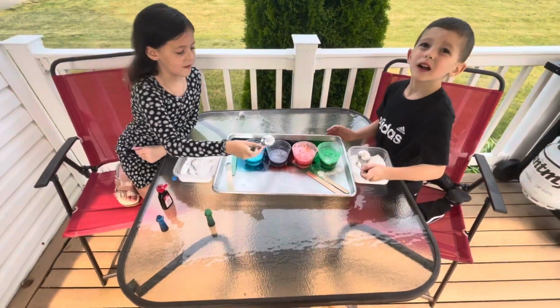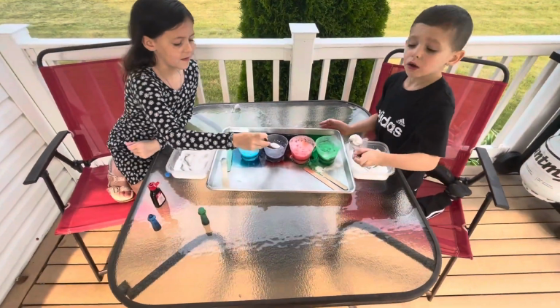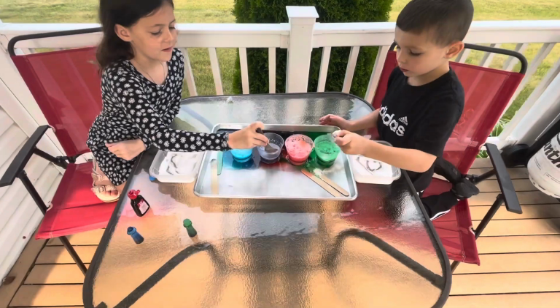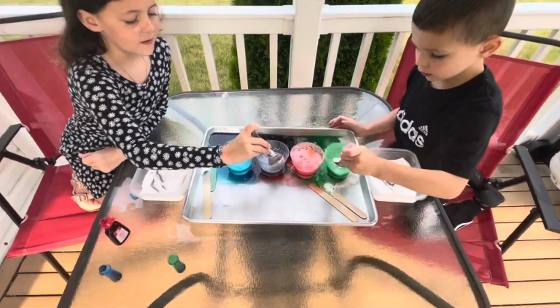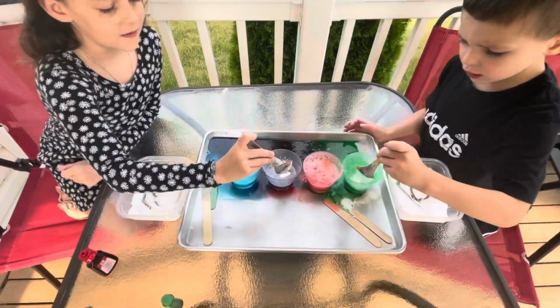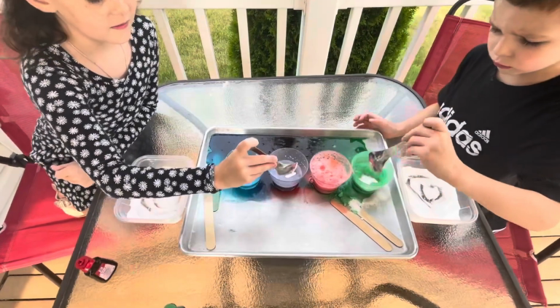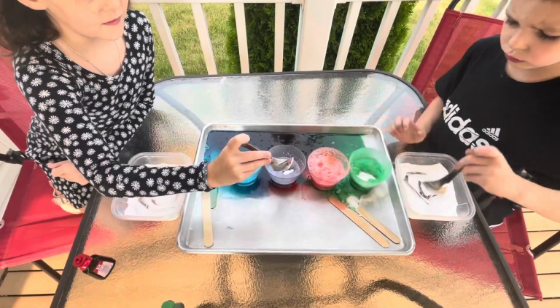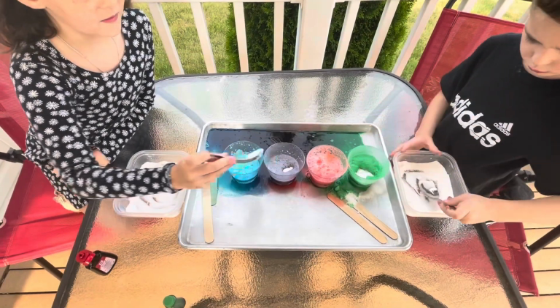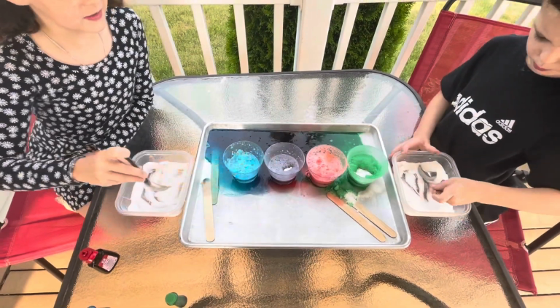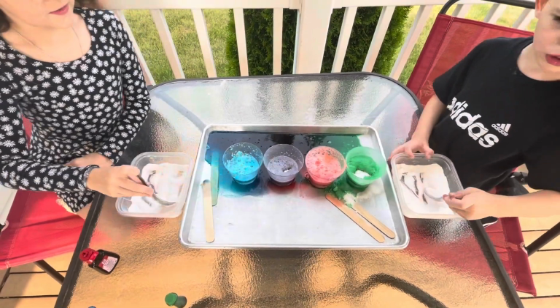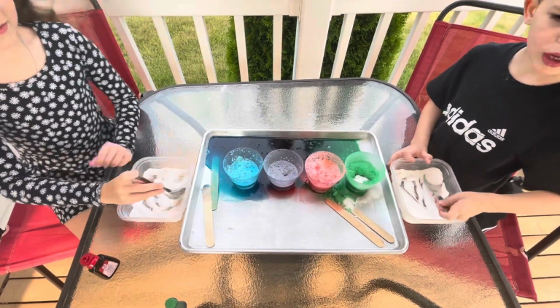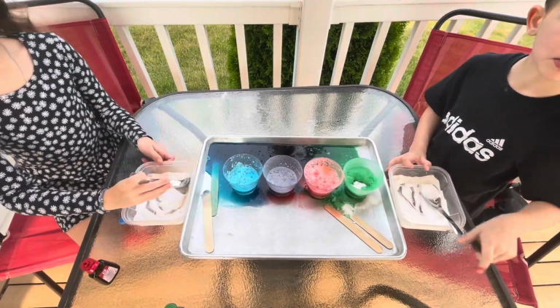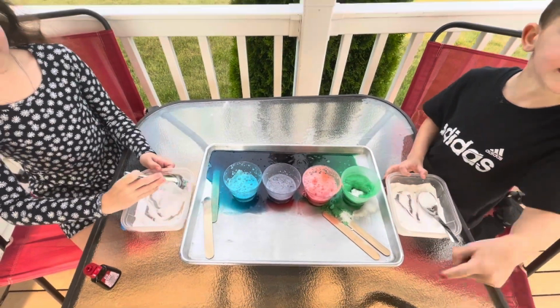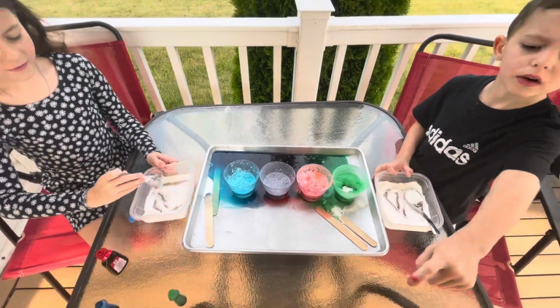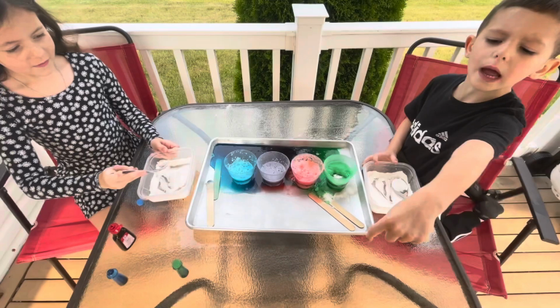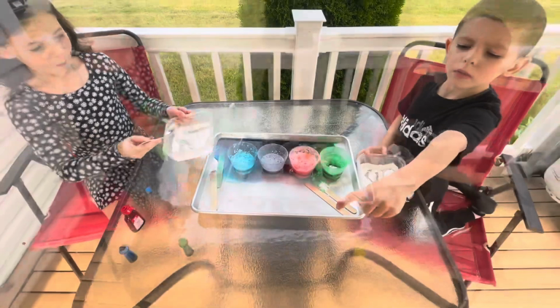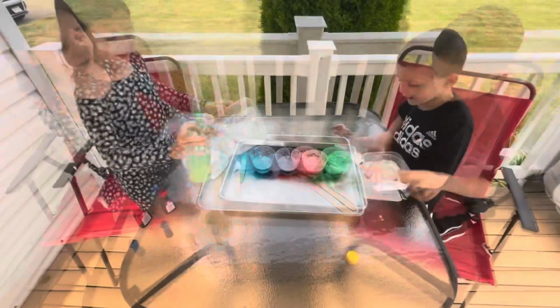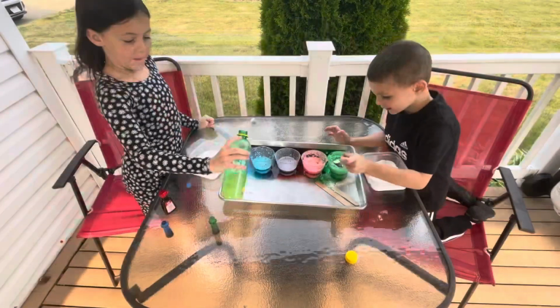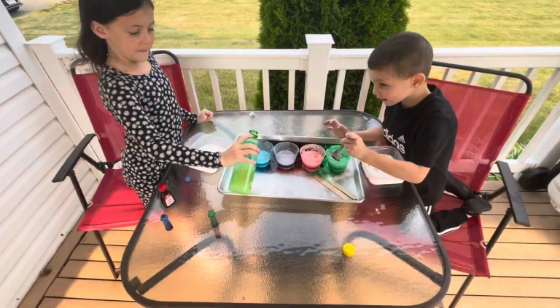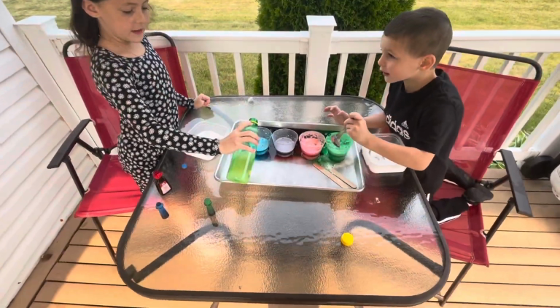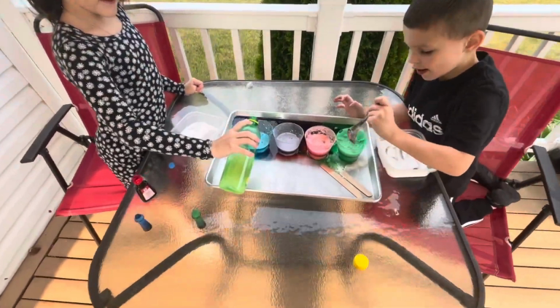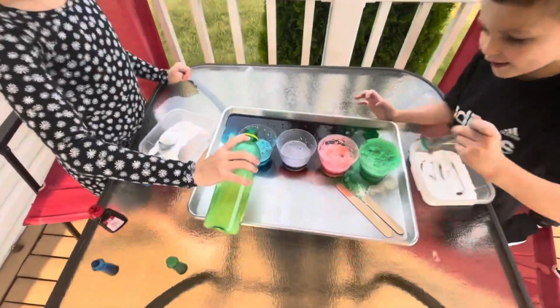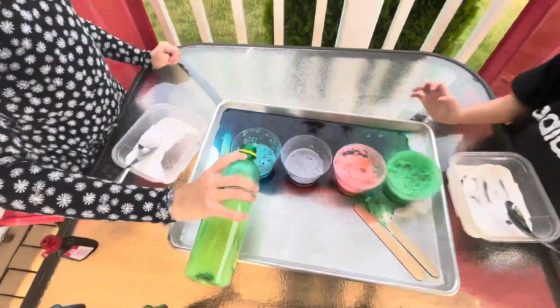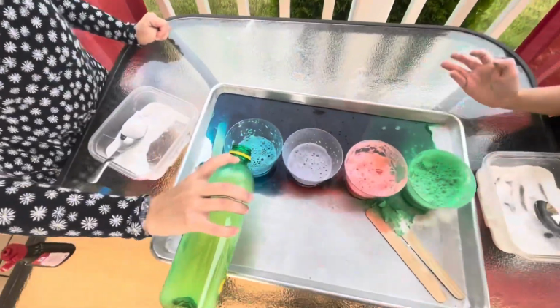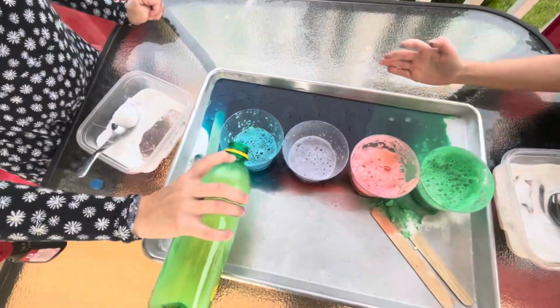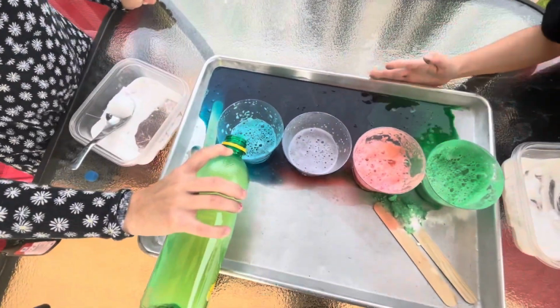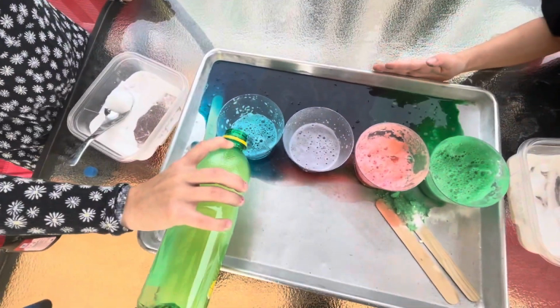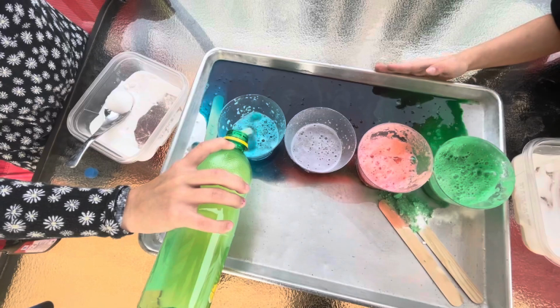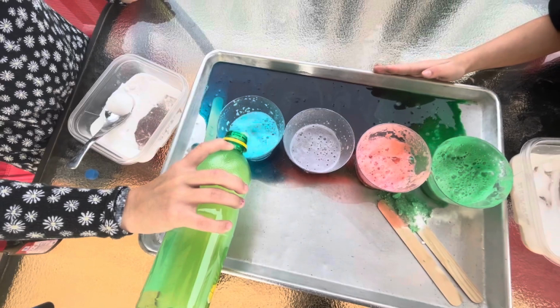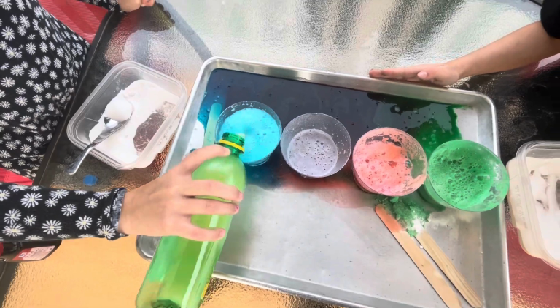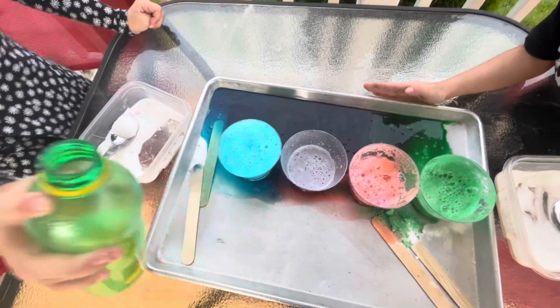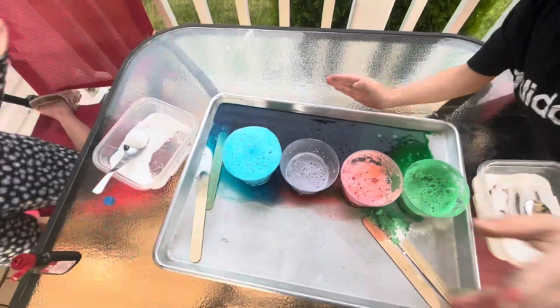Is it still working? No. We need more. How about some more baking powder? More lemon juice you think? Pour it in. Let's see if it bubbles. Oh, there it goes.